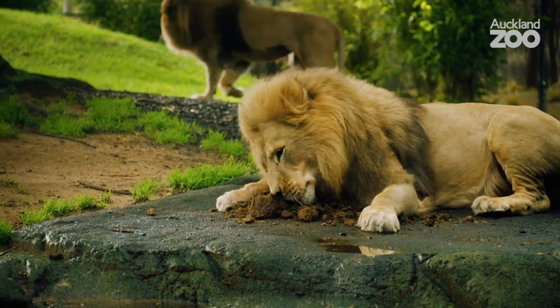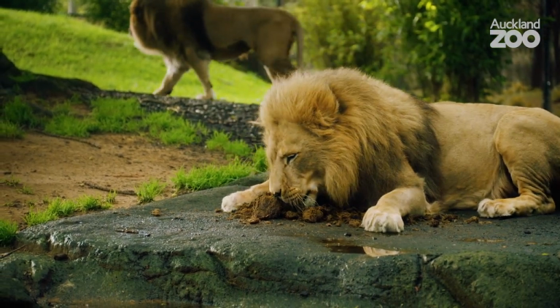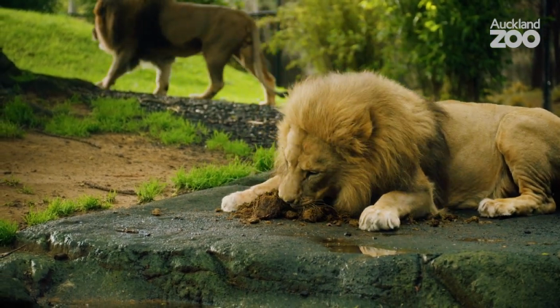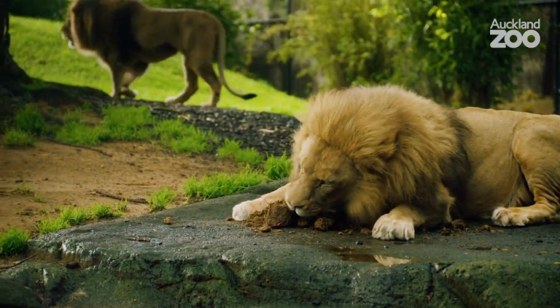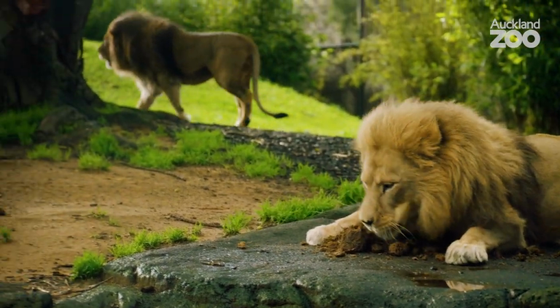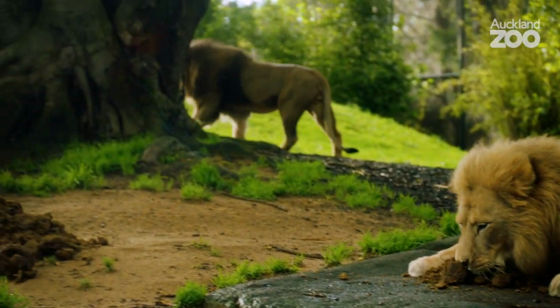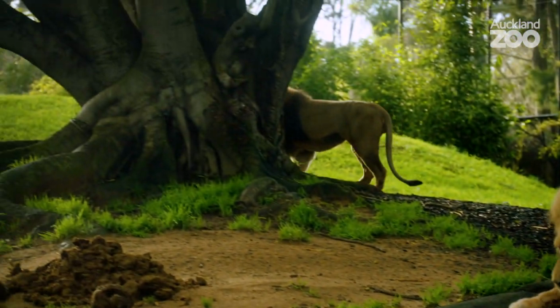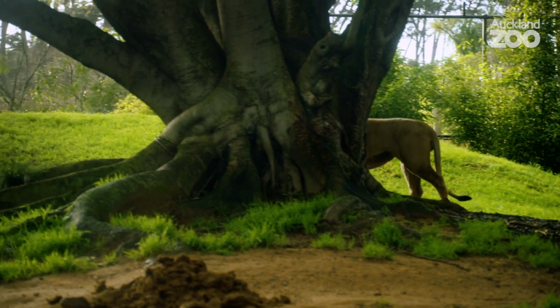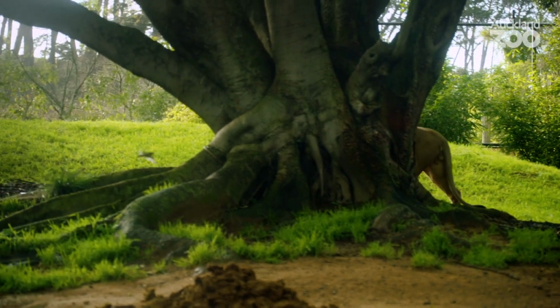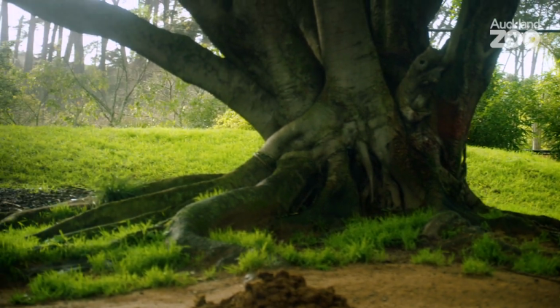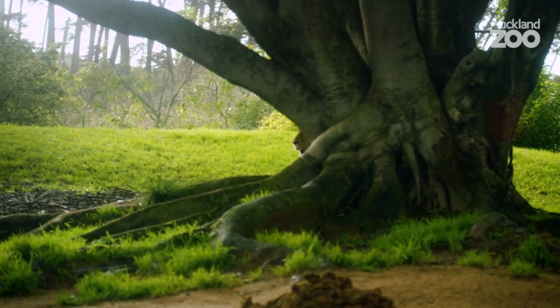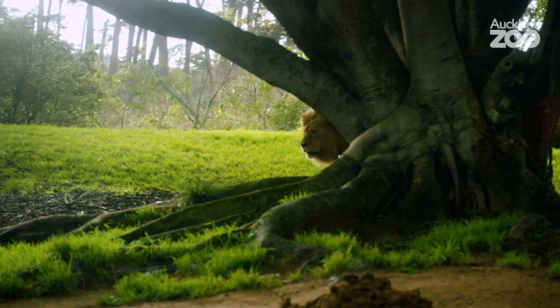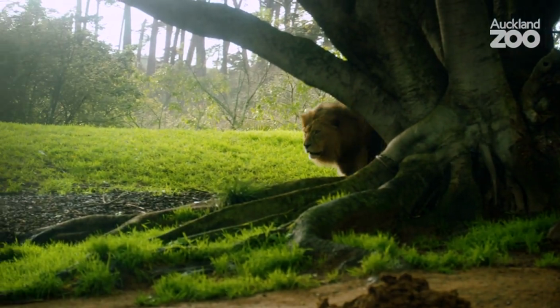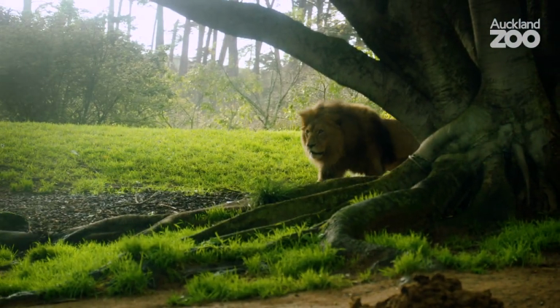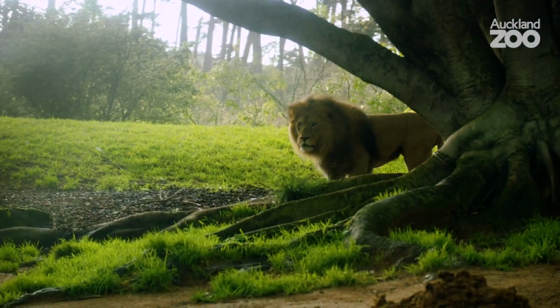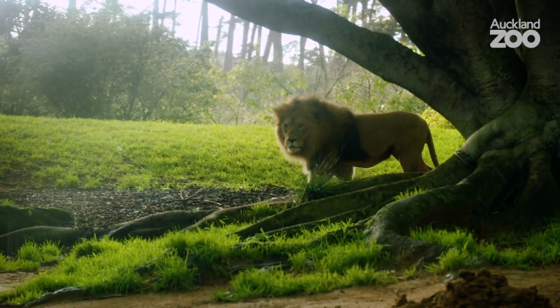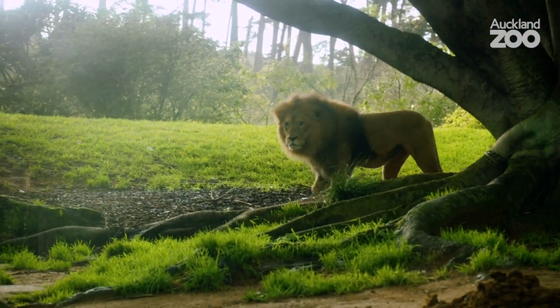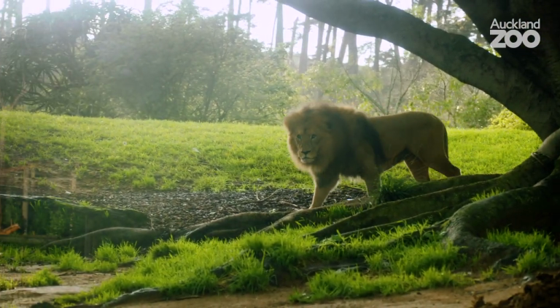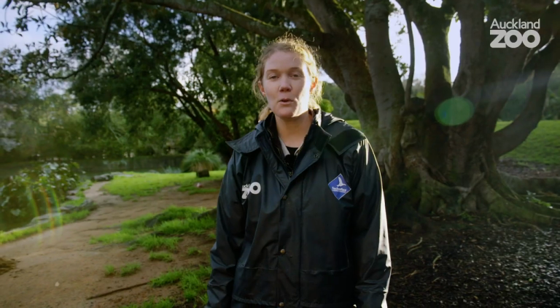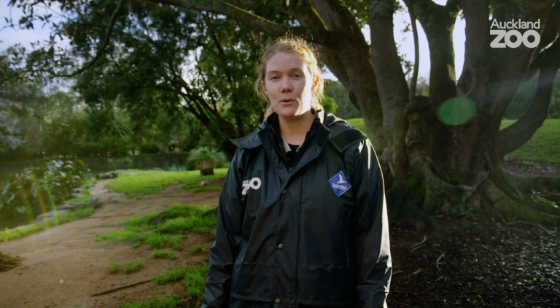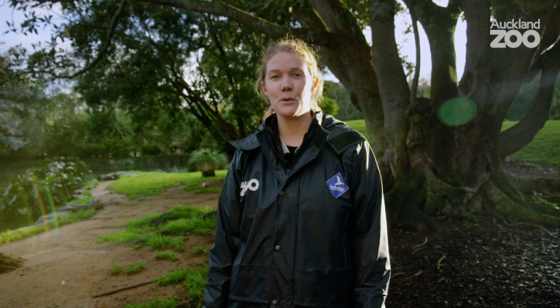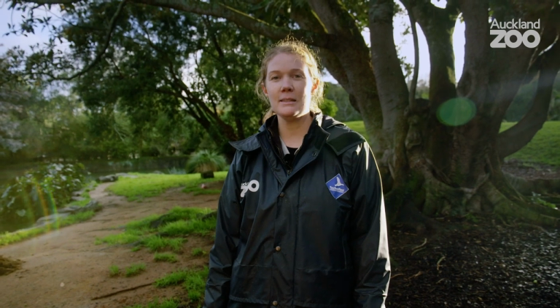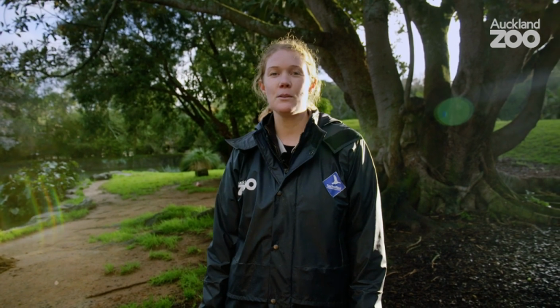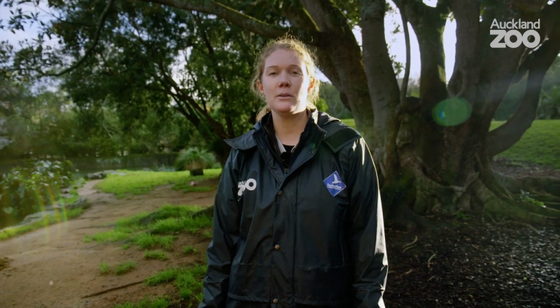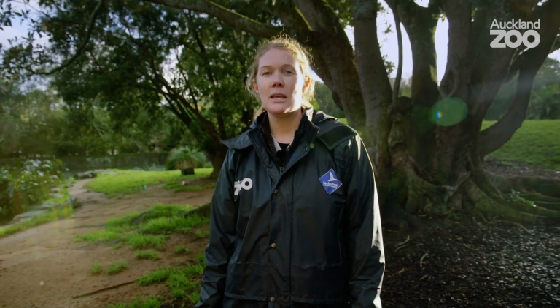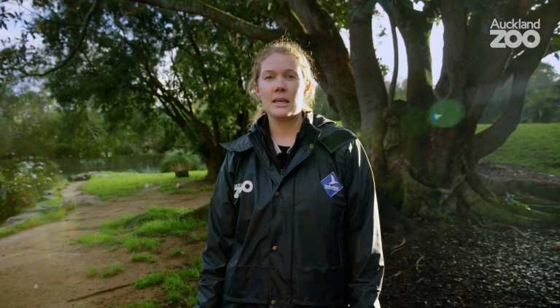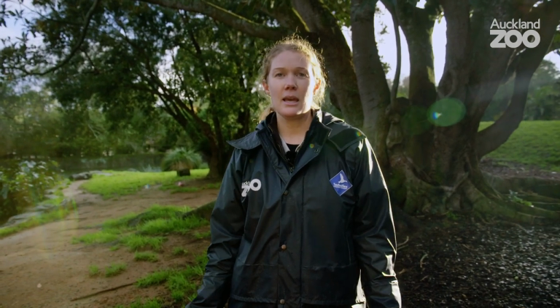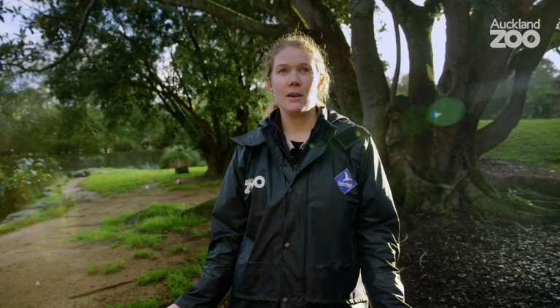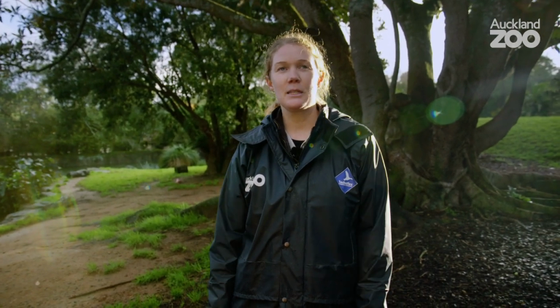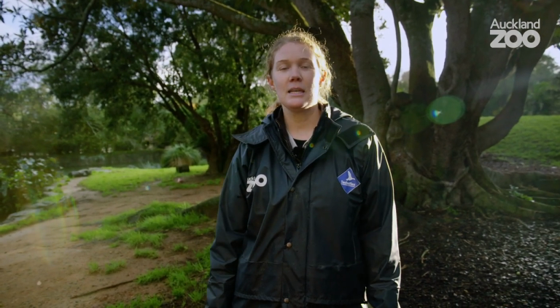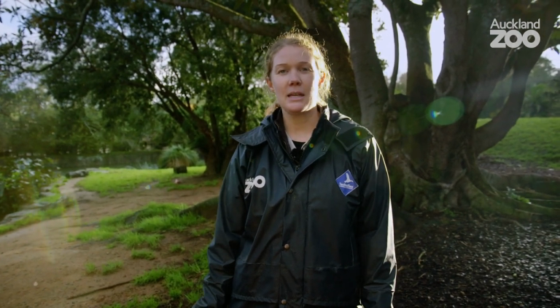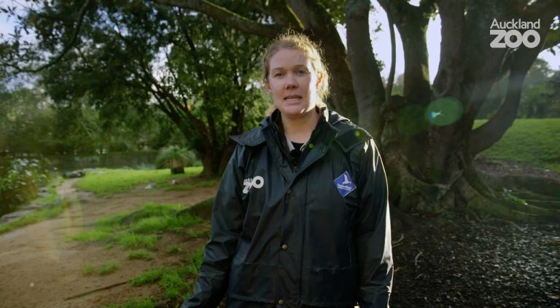So here at Auckland Zoo we have two male African lions, Malik and Zulu. They are nearly 17 years old, which is getting quite old for lions in the wild. Their life expectancy in the wild is around 8 to 10 years.